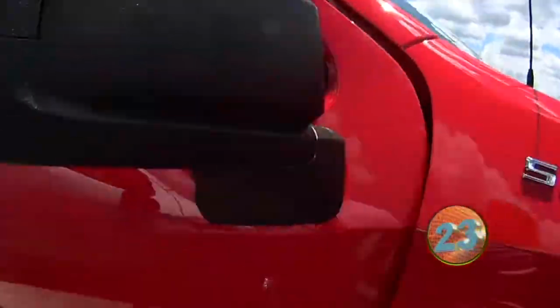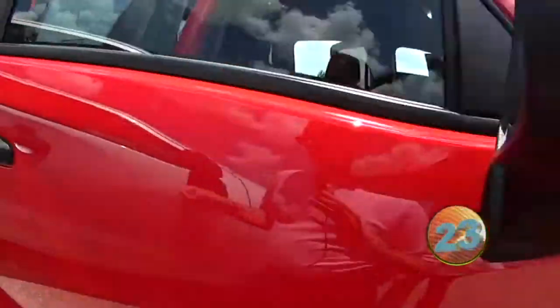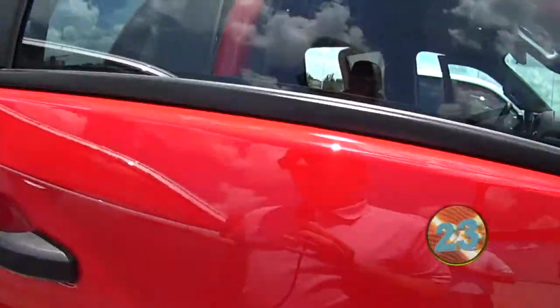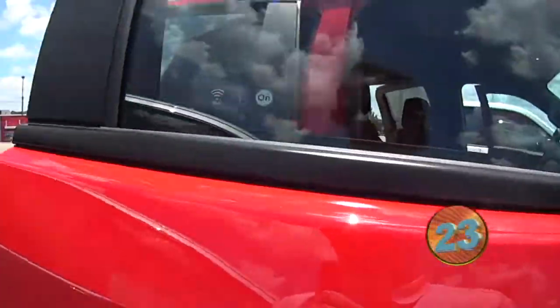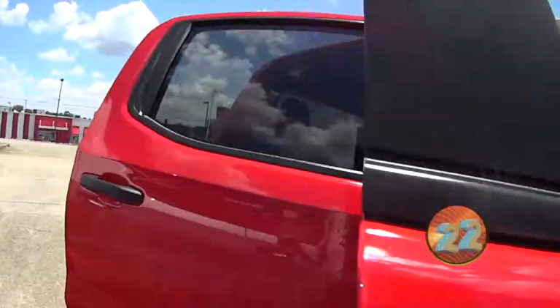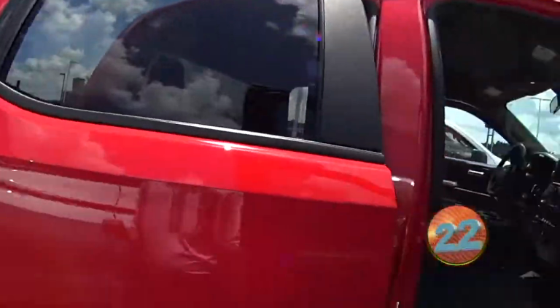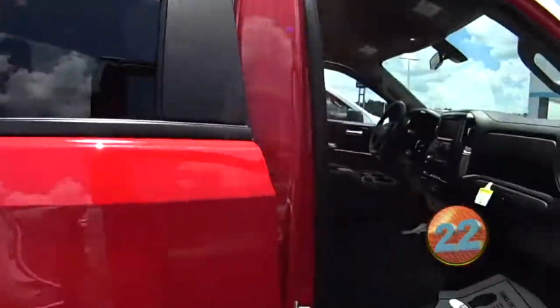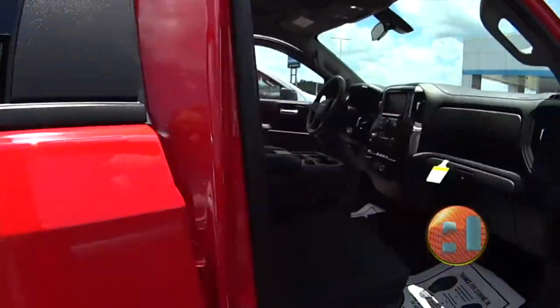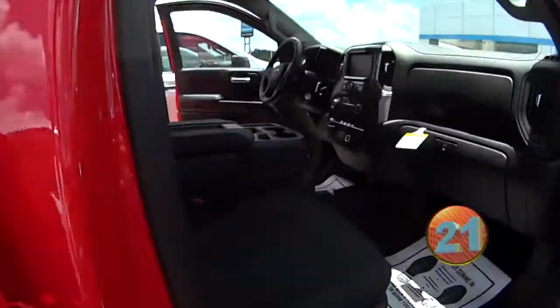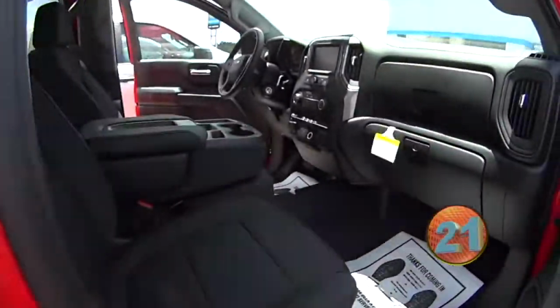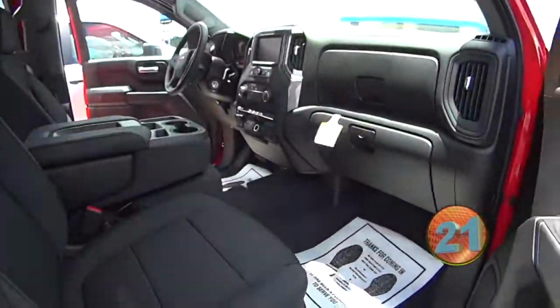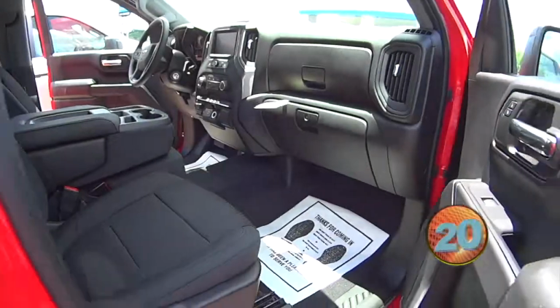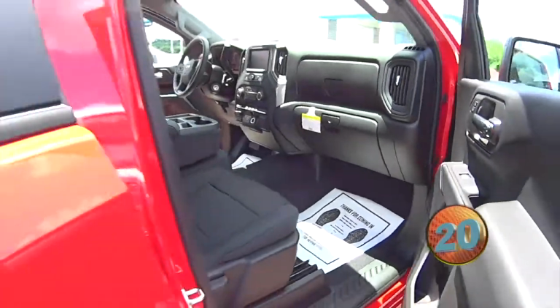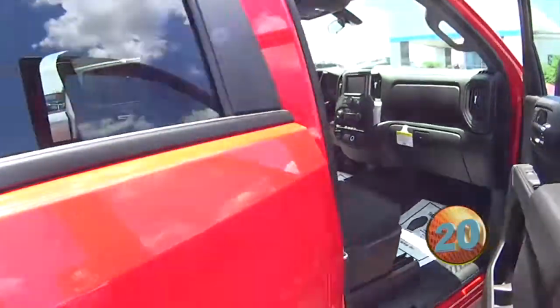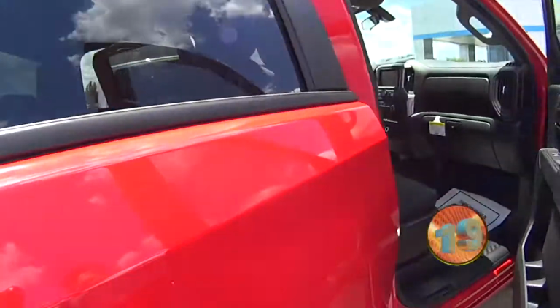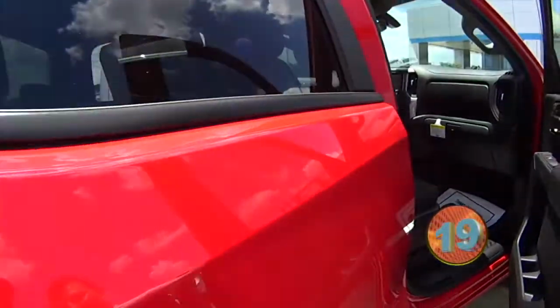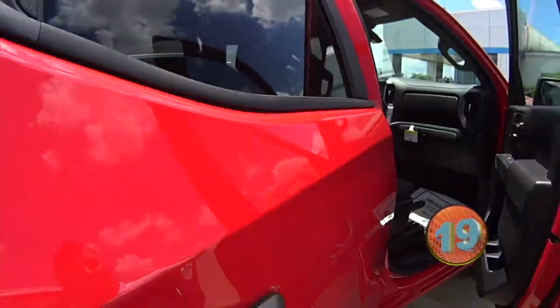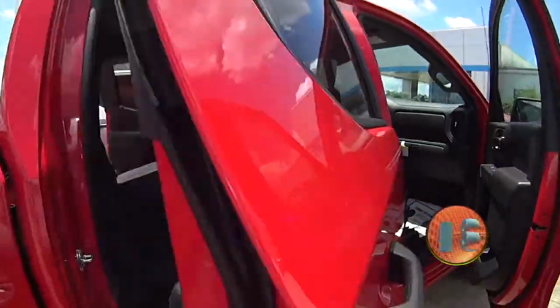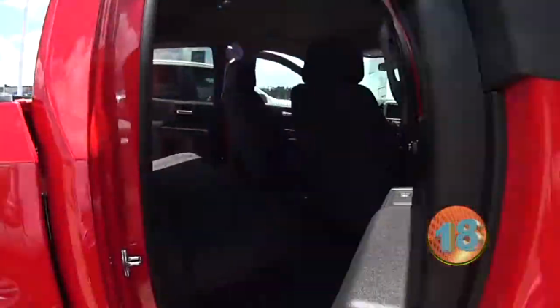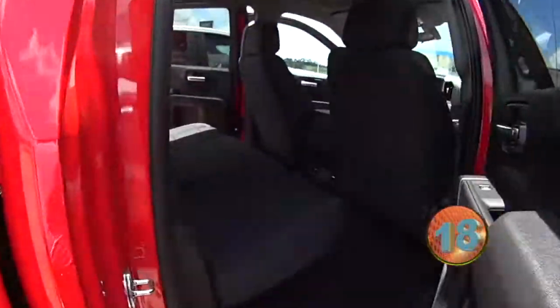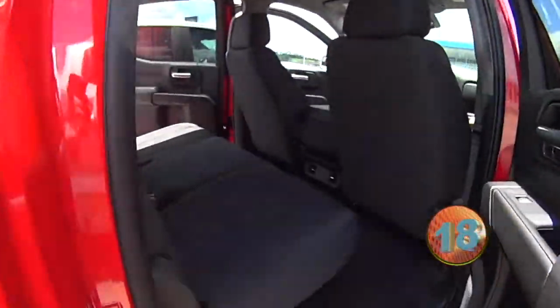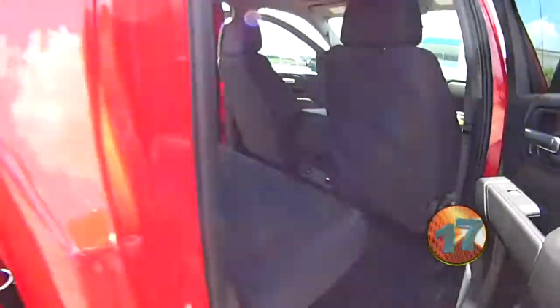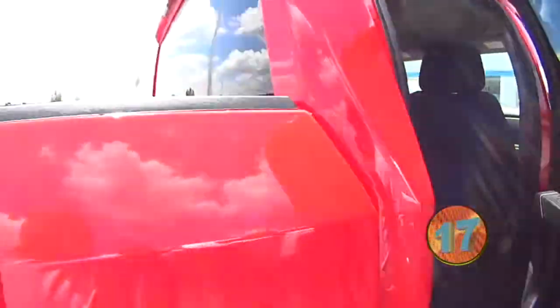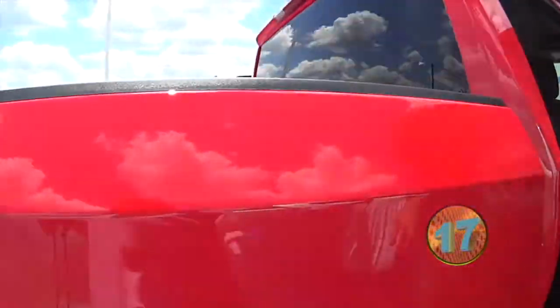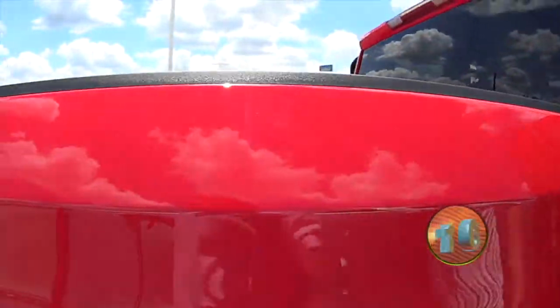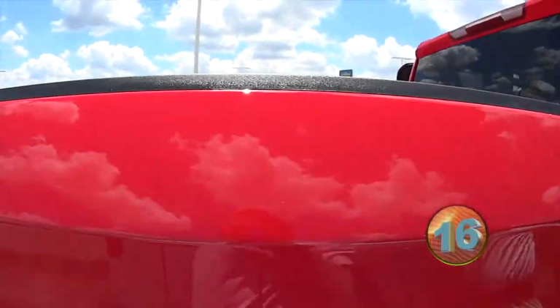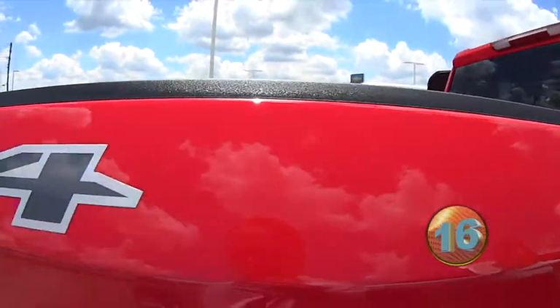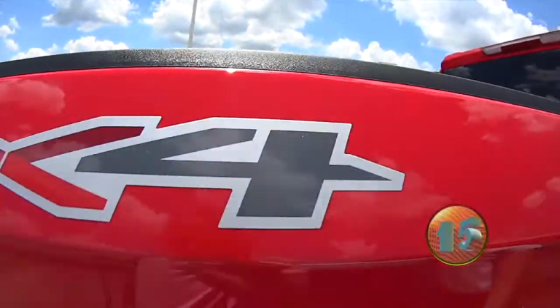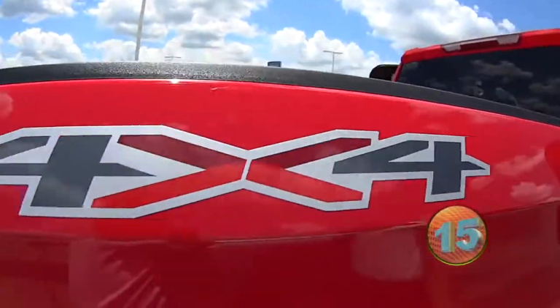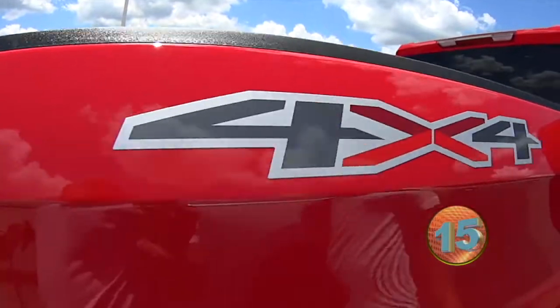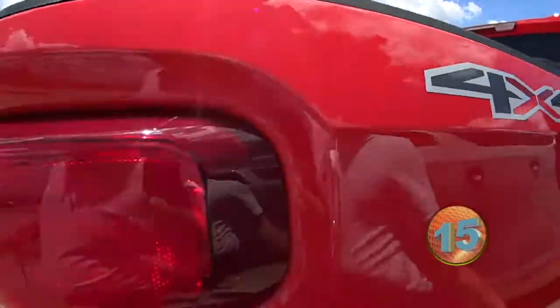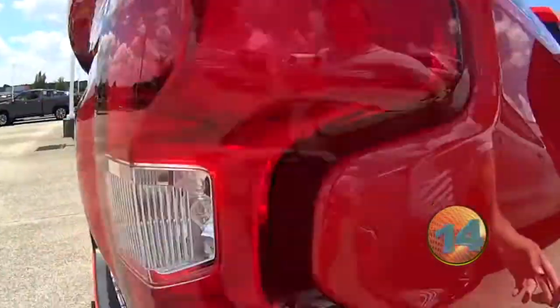V6, 4.3 liter. It's a 4x4, so you don't gotta worry about no rear-wheel drive or anything. We got the red-hot color here.